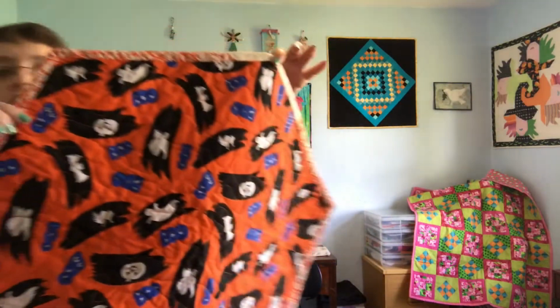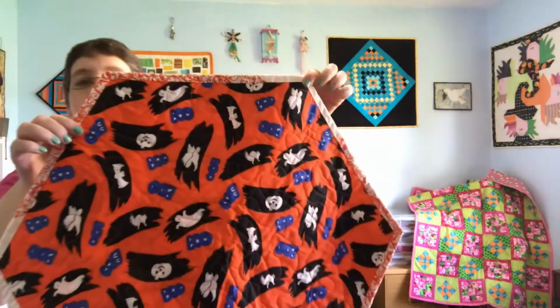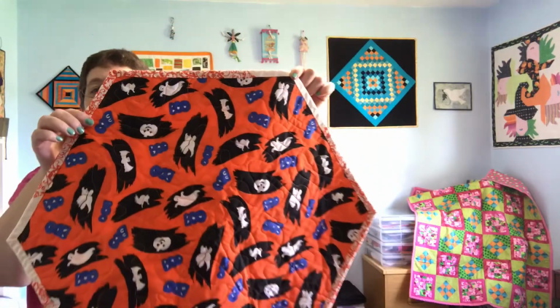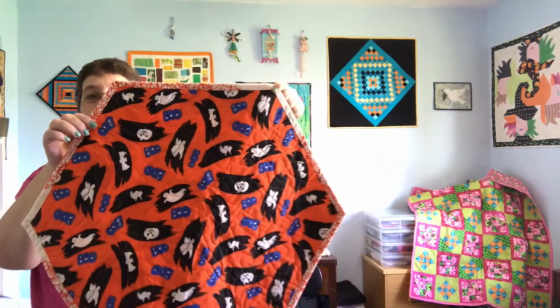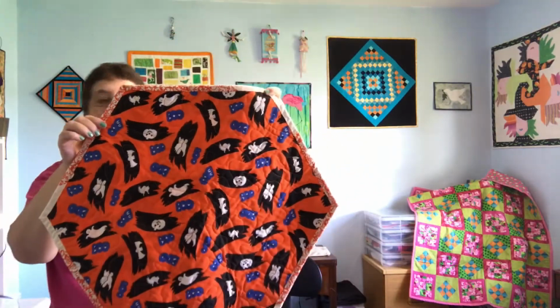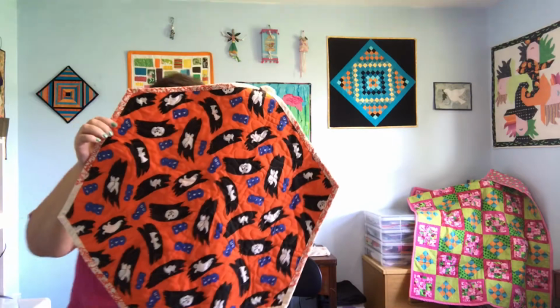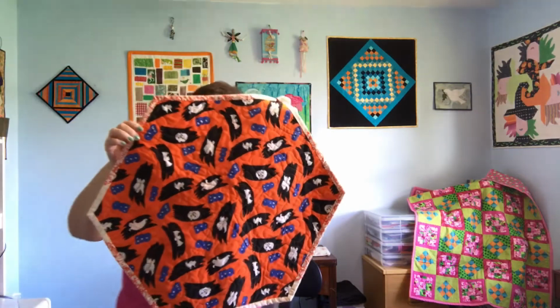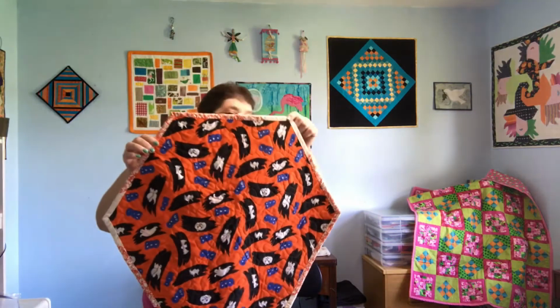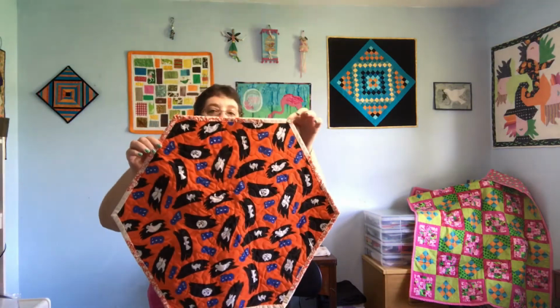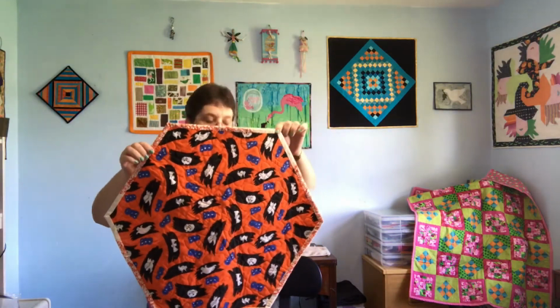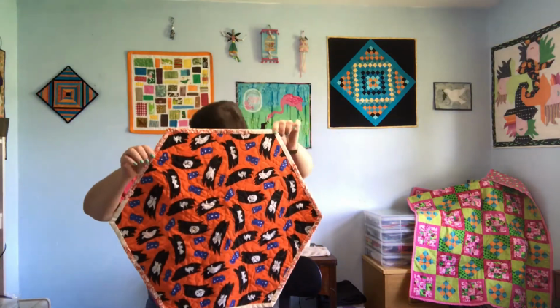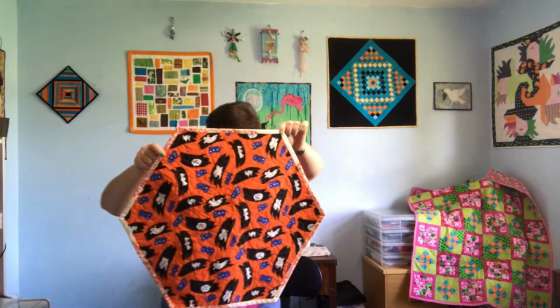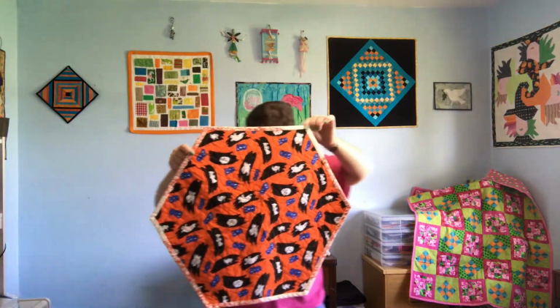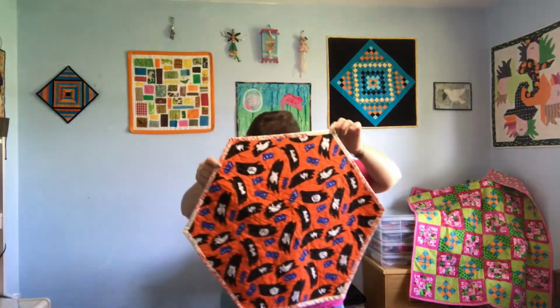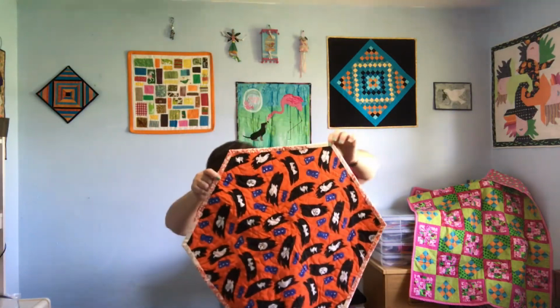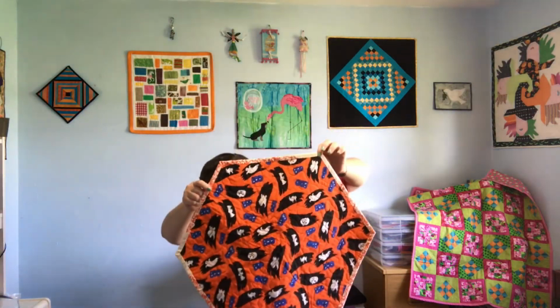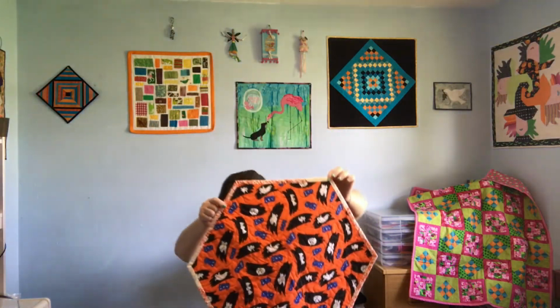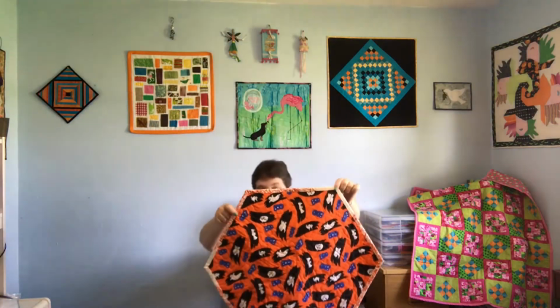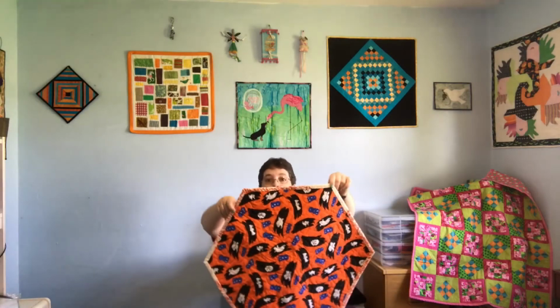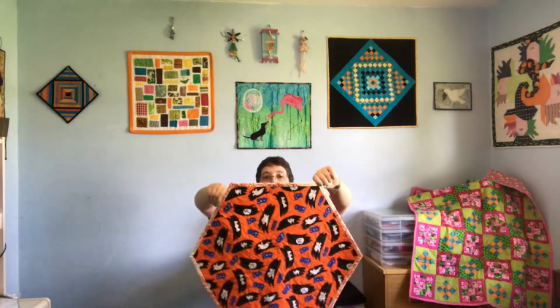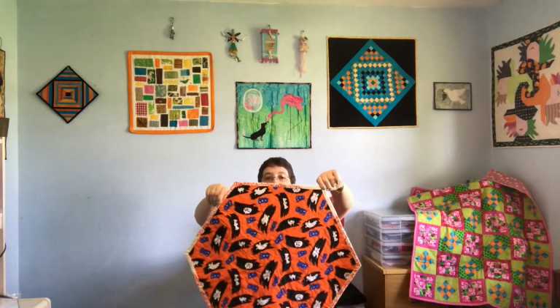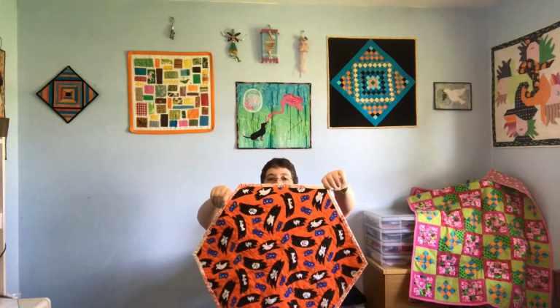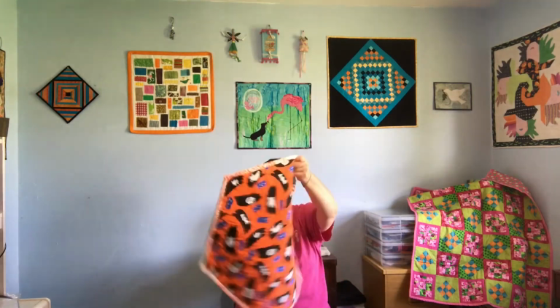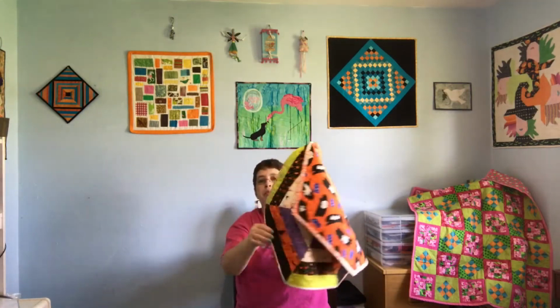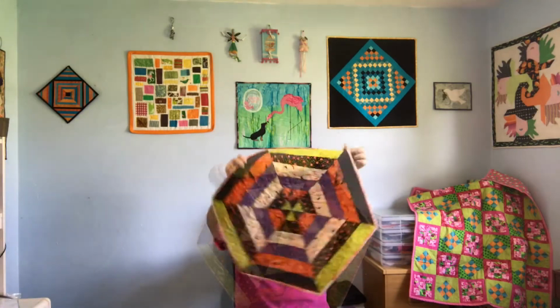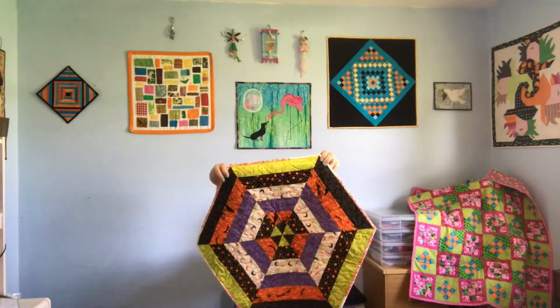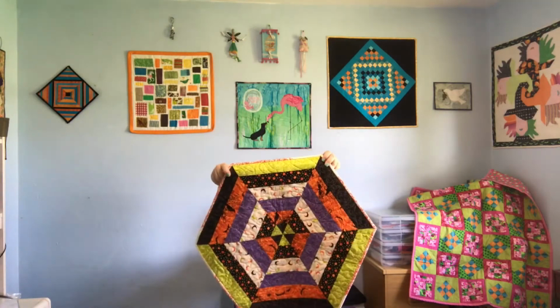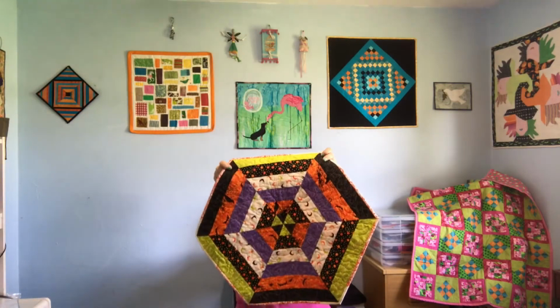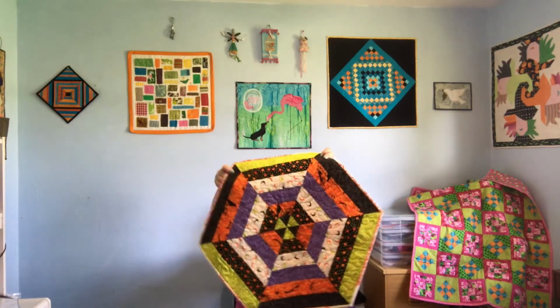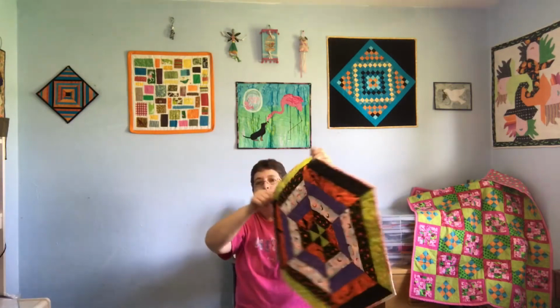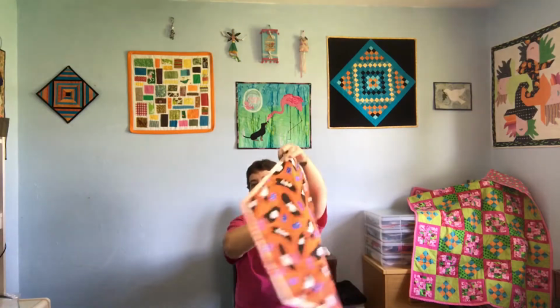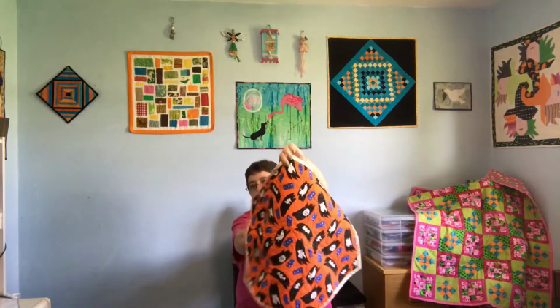I went ahead and did the binding and hand stitched it to the back. It's fun on a small project like this because it doesn't take as long as a big quilt. I went ahead and just meander quilted all over with an orange thread.